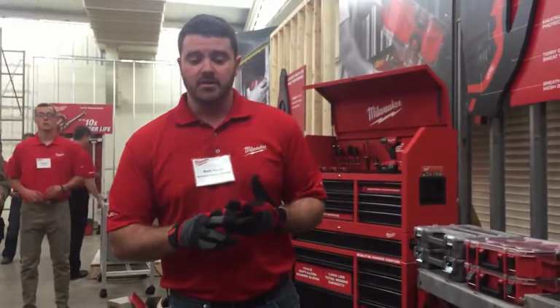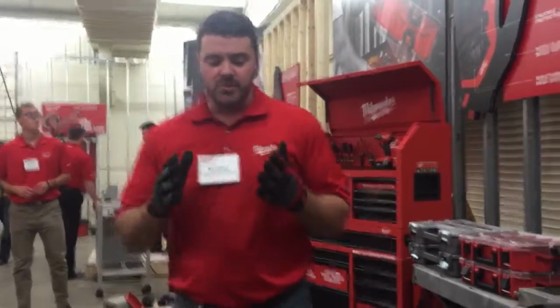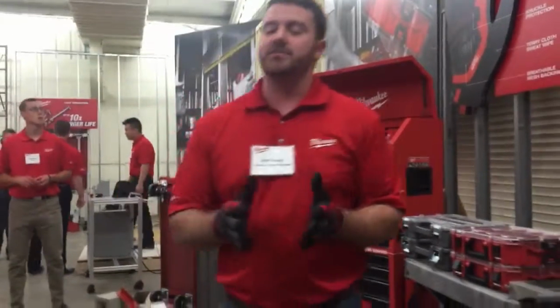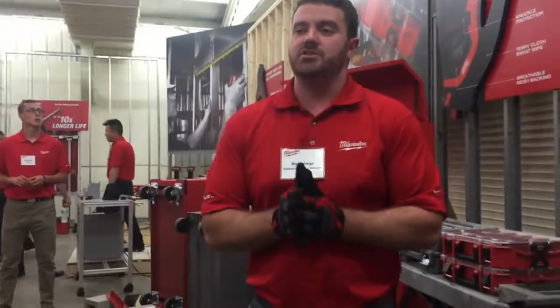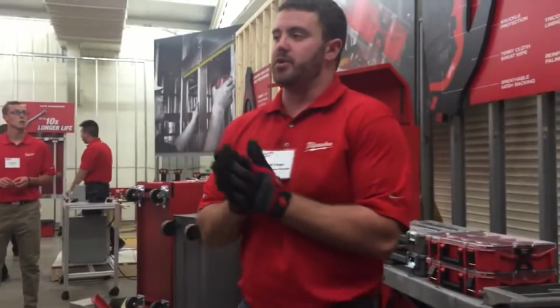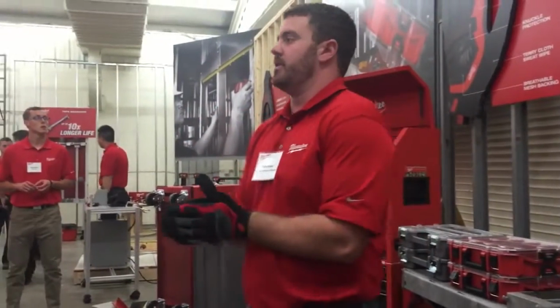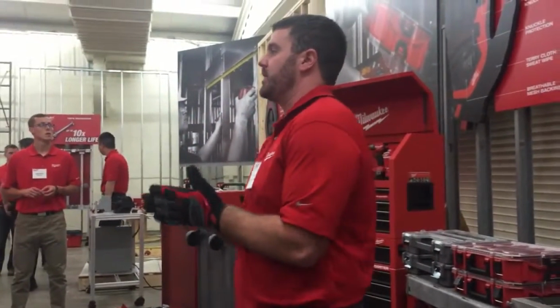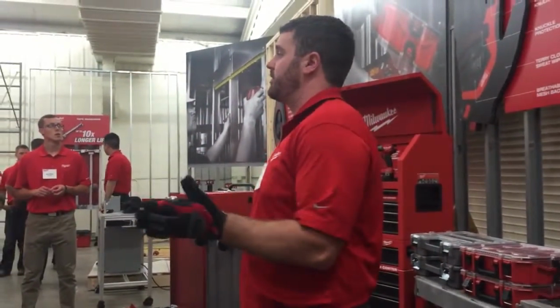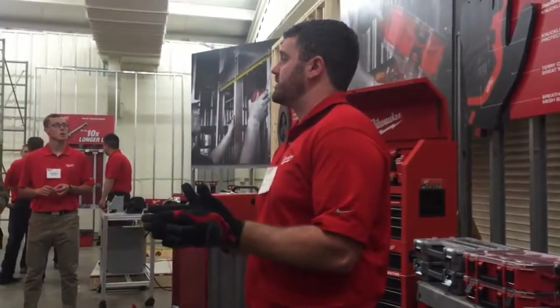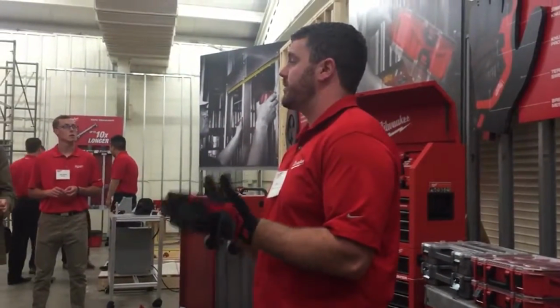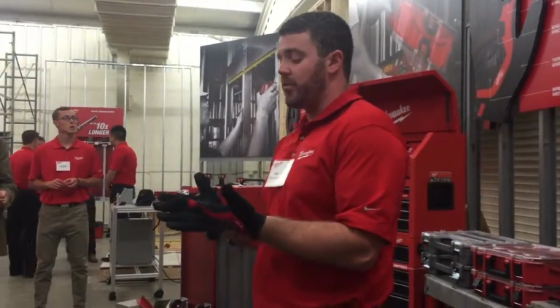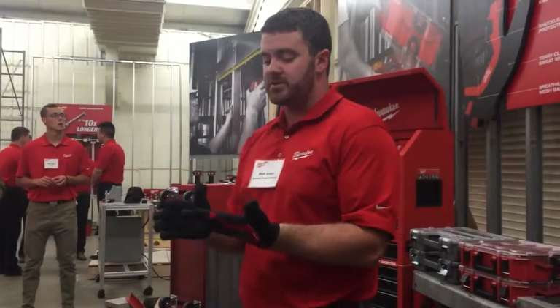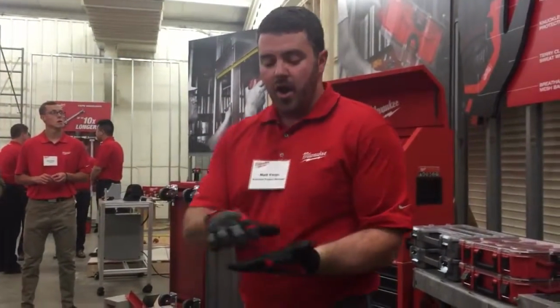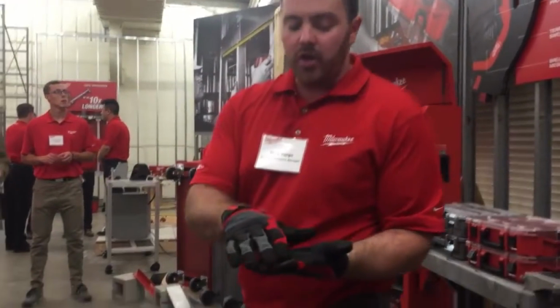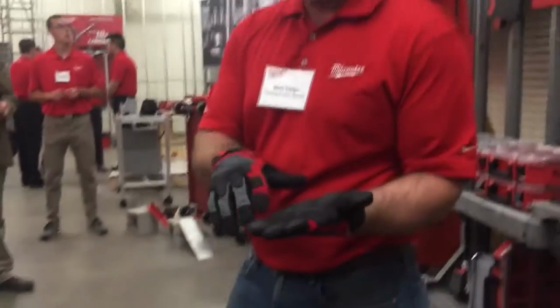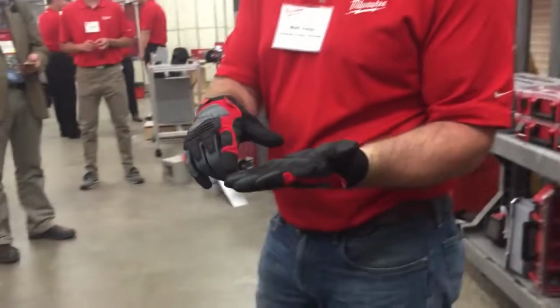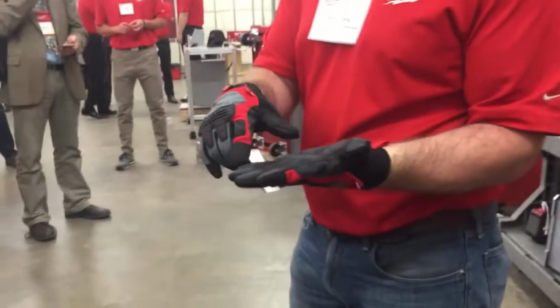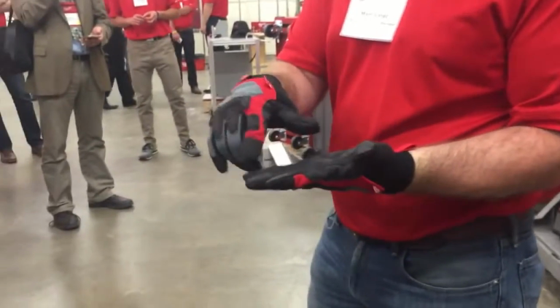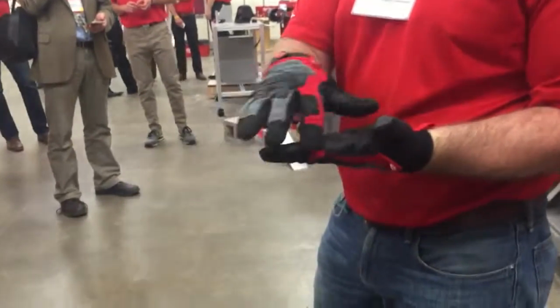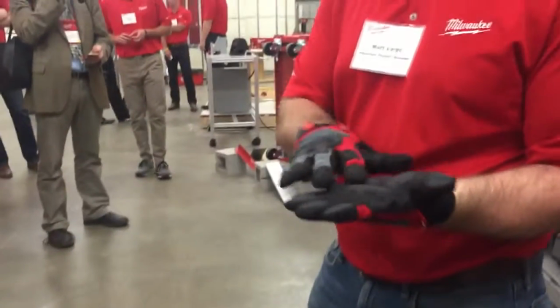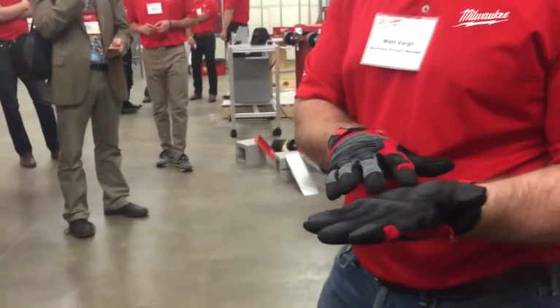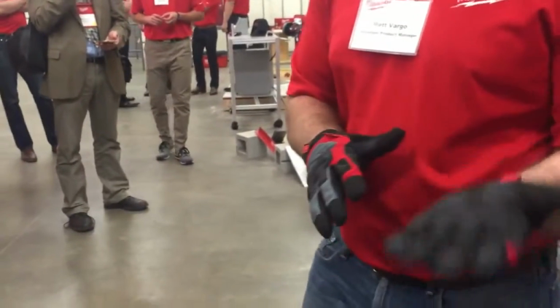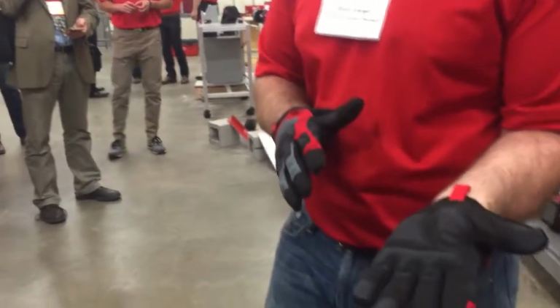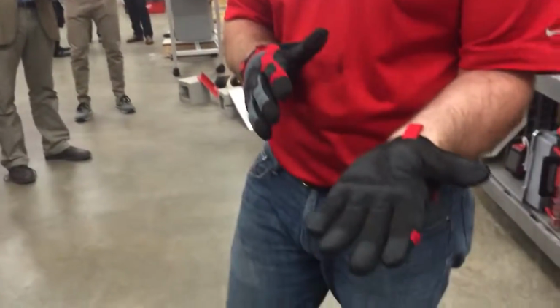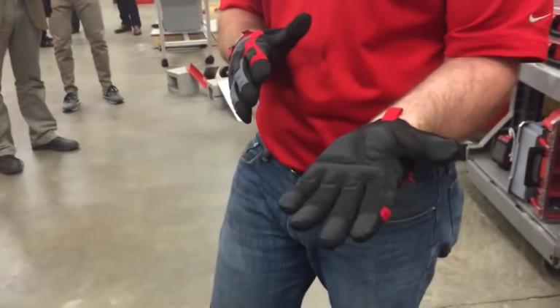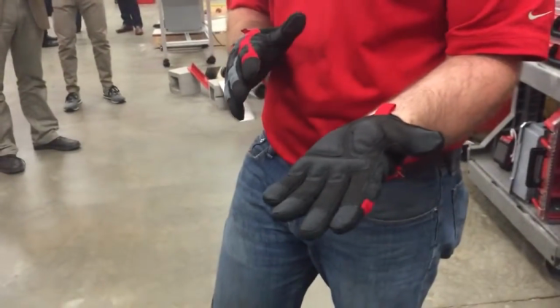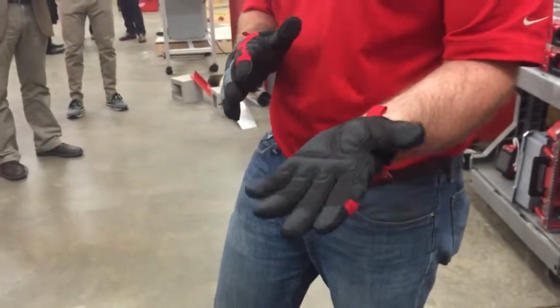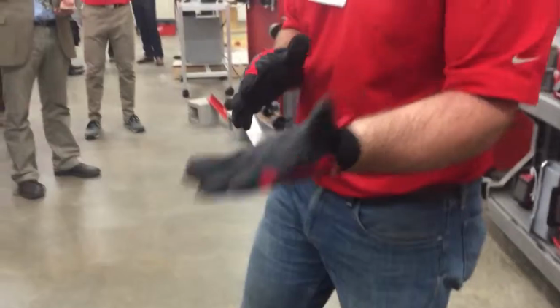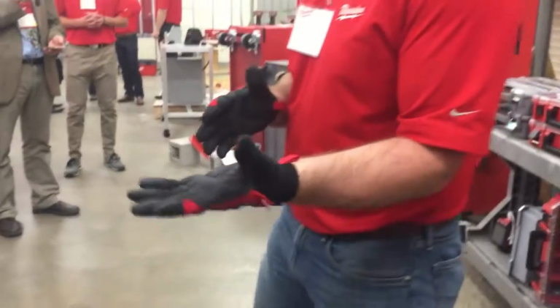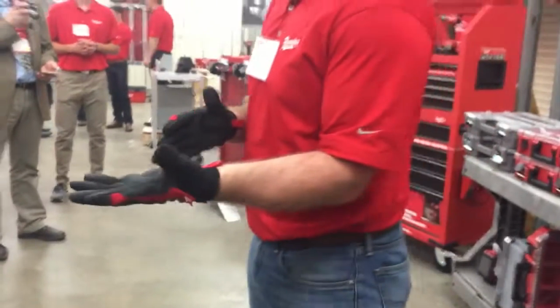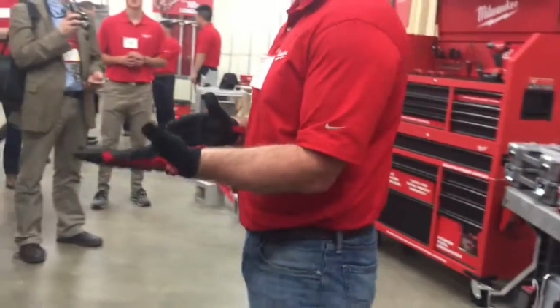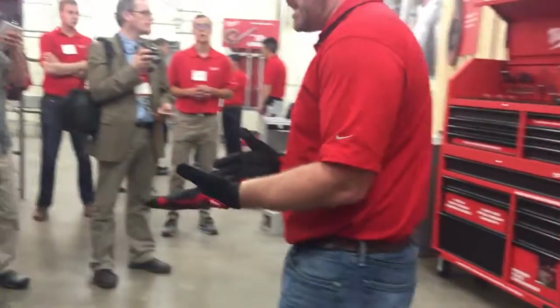So to address the first issue of durability, we did a couple different things. First and foremost, all of the key wear areas, such as the fingertips and palms, are going to be completely reinforced to provide that ultimate durability that our users need.